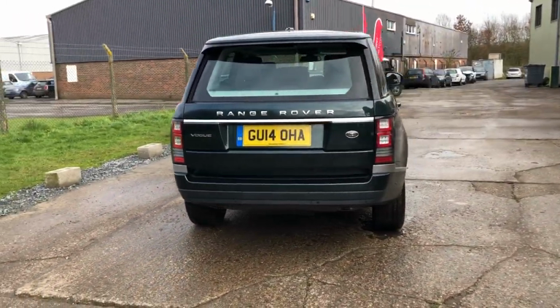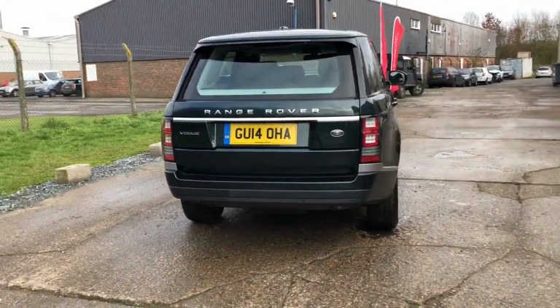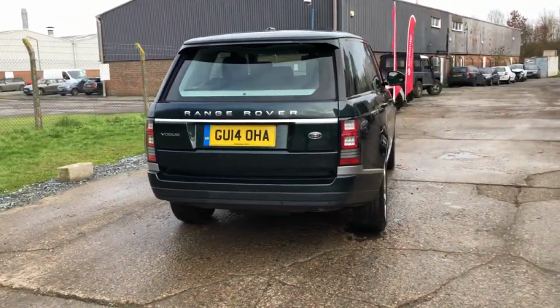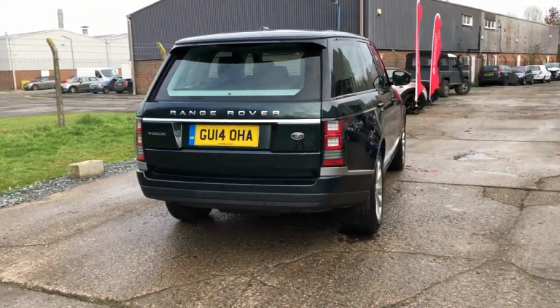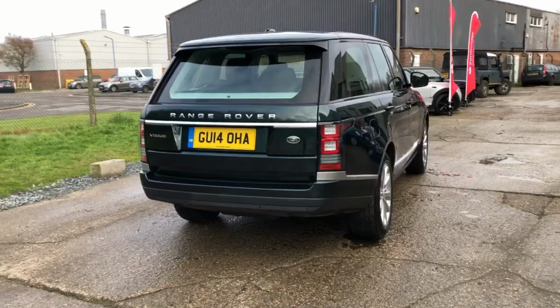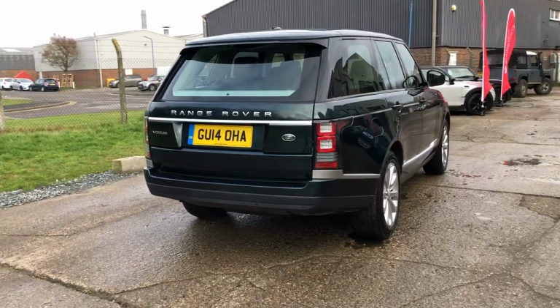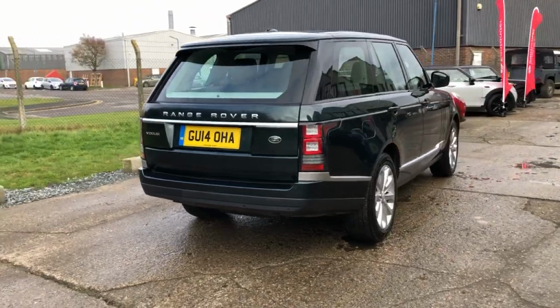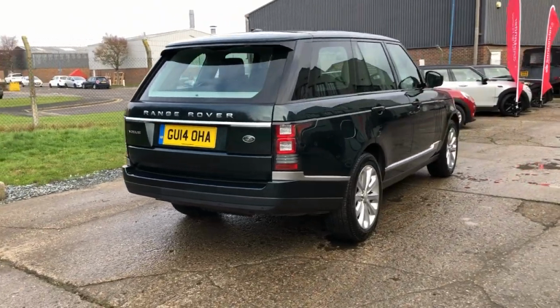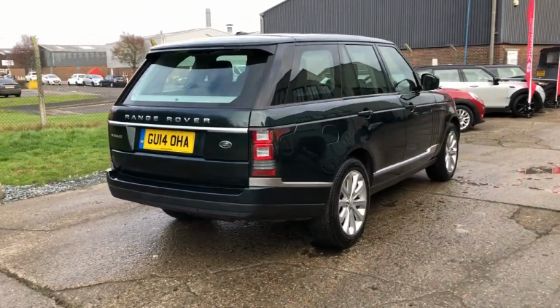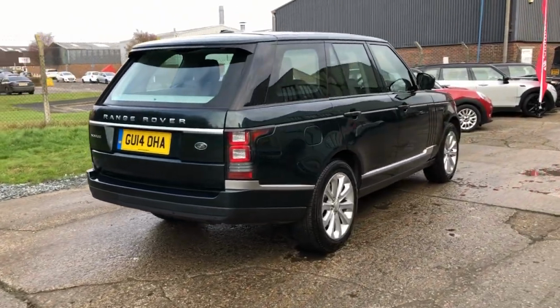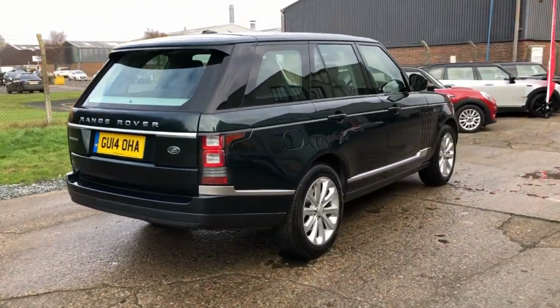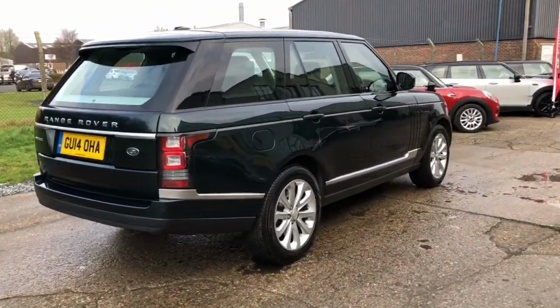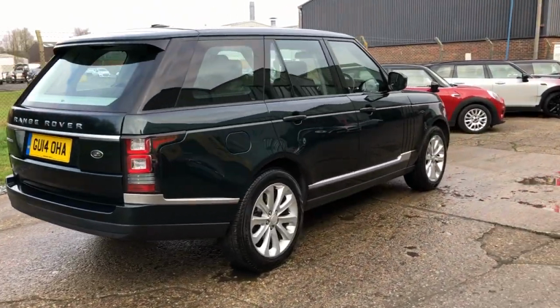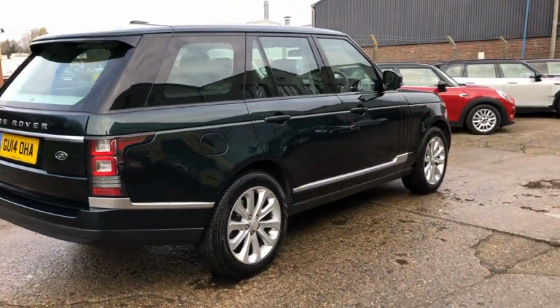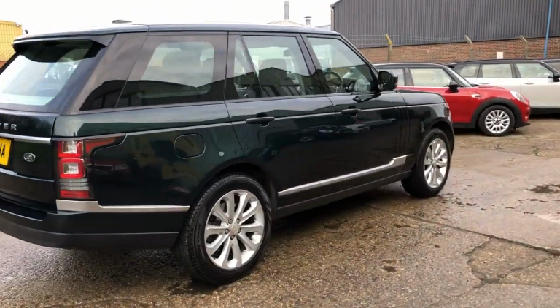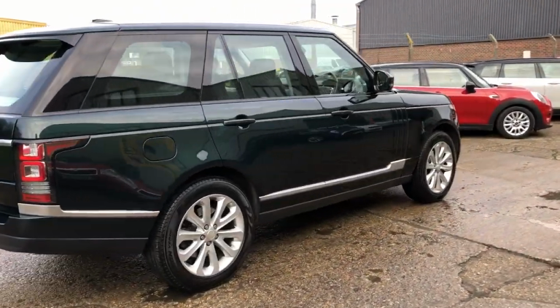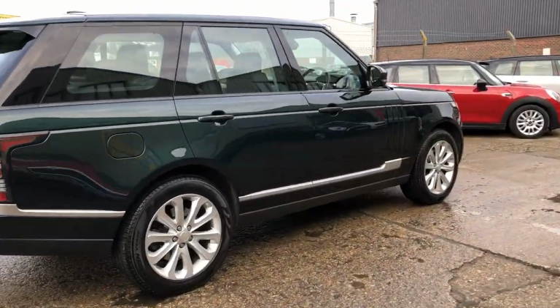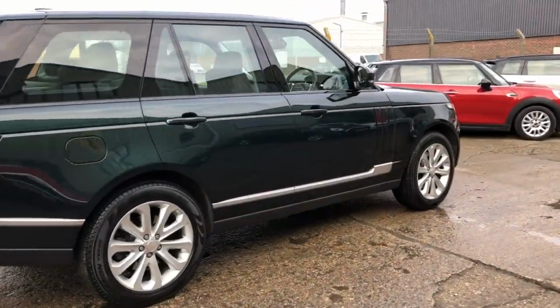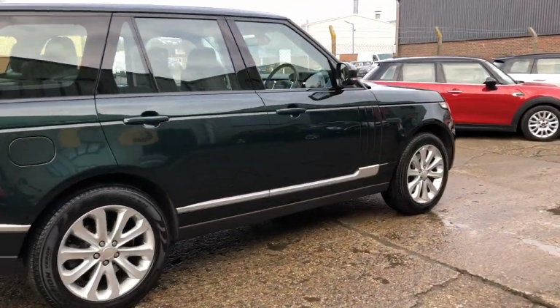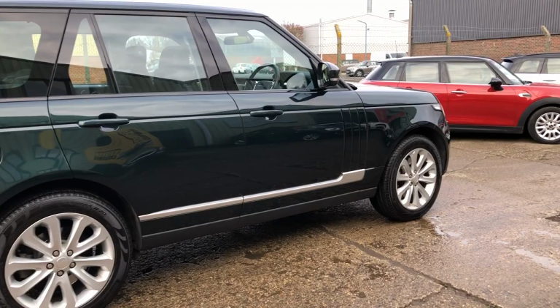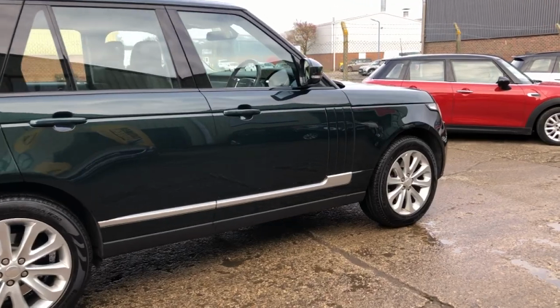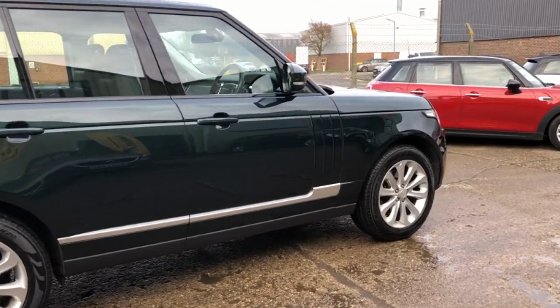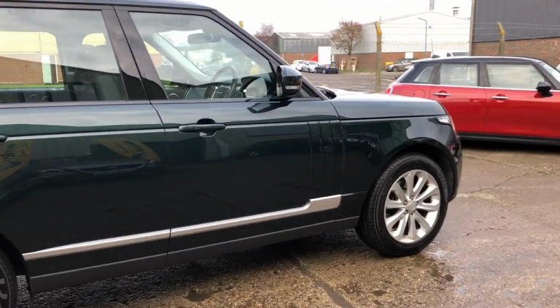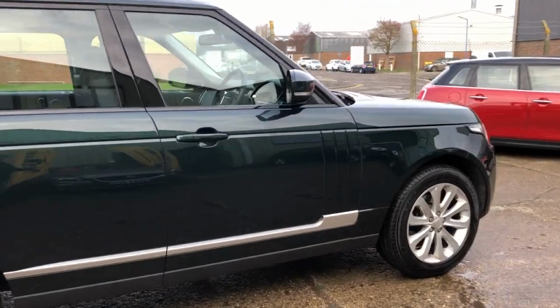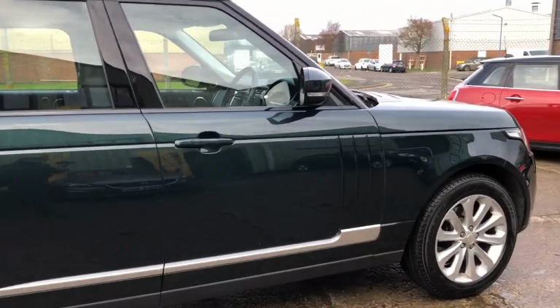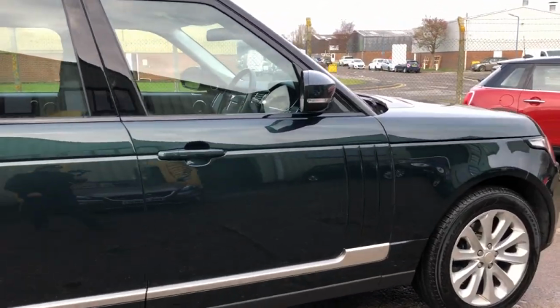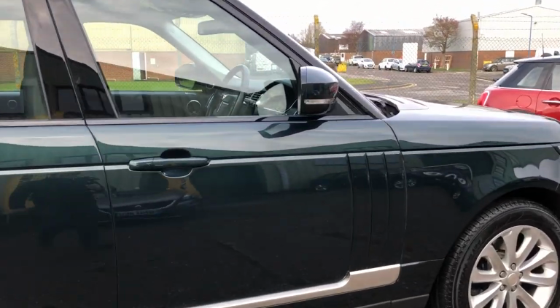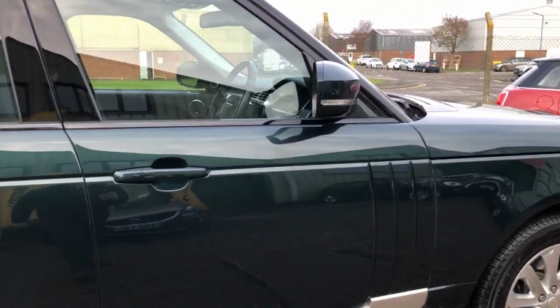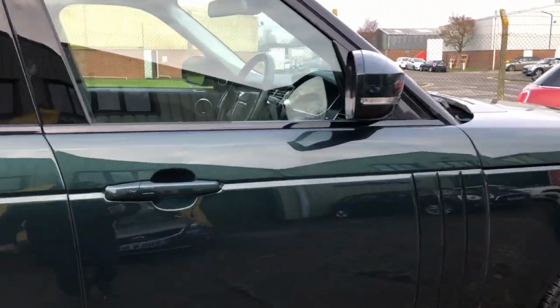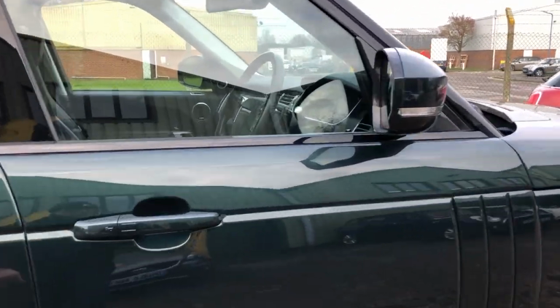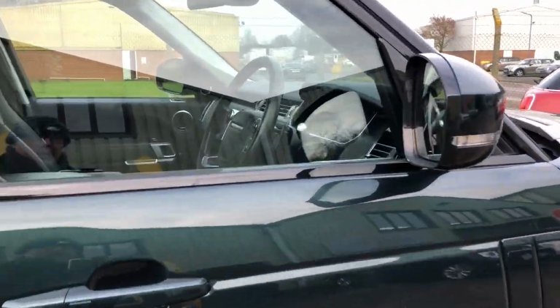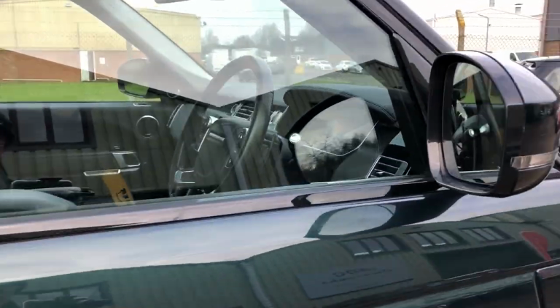It's got a perfect main dealer service history with just two owners from new, two sets of keys, keyless go, and keyless entry. Let's go and have a look at the interior.